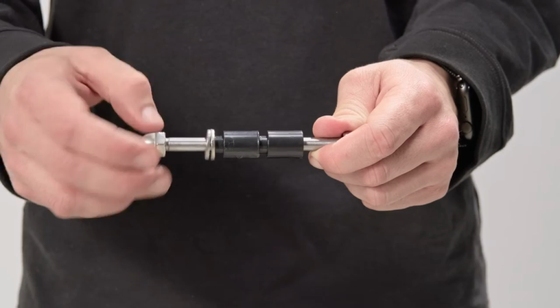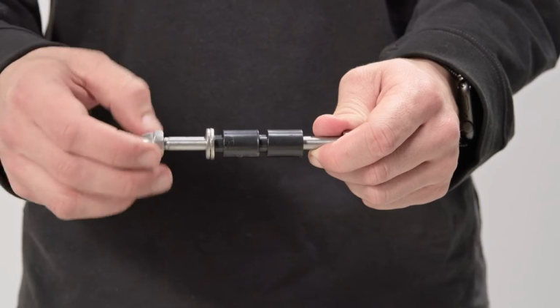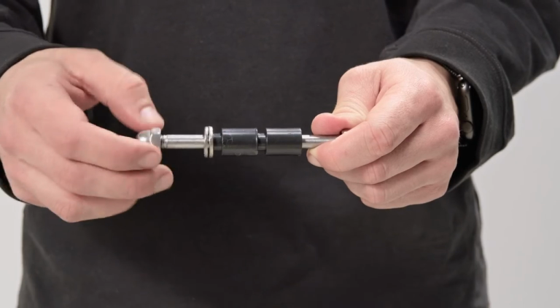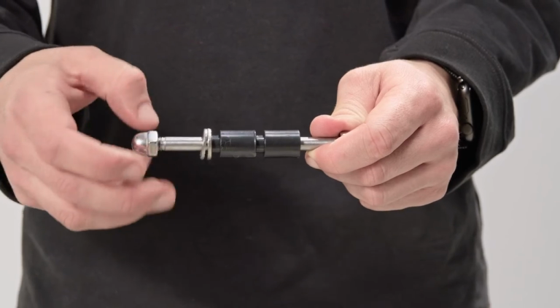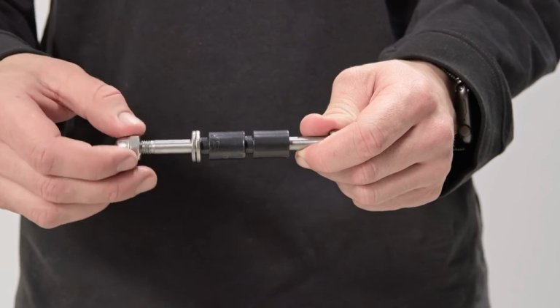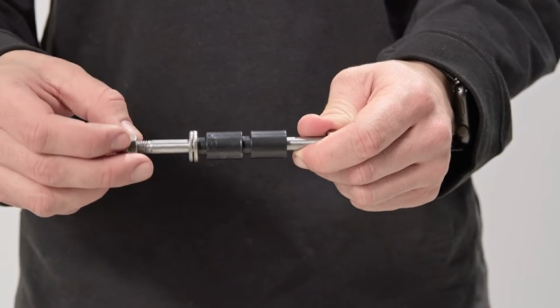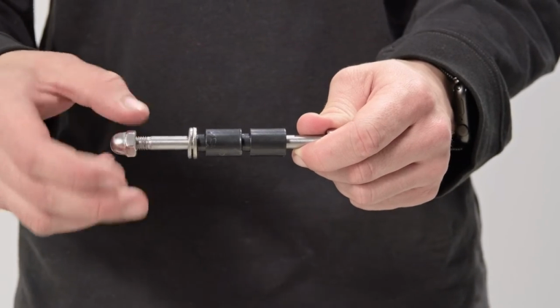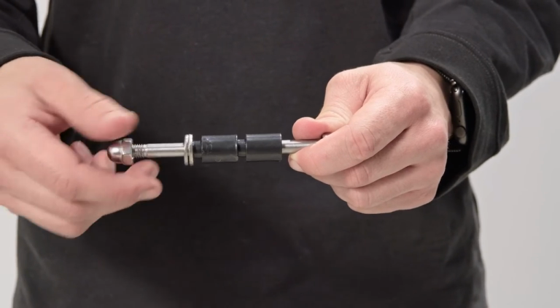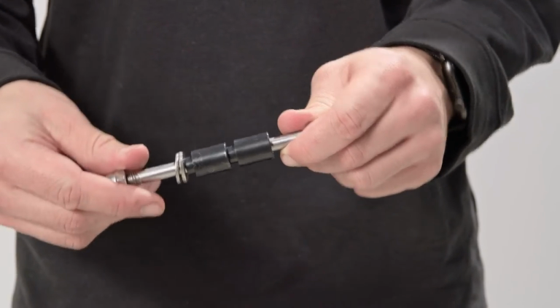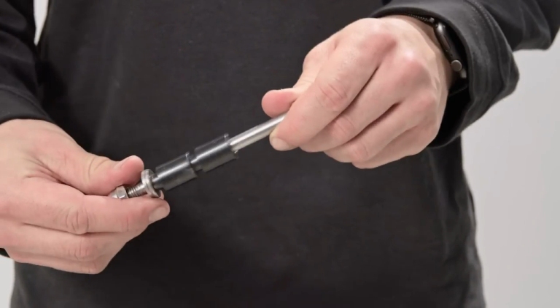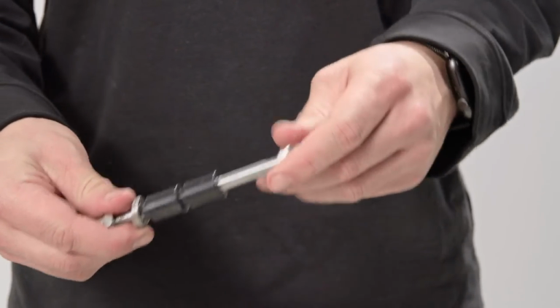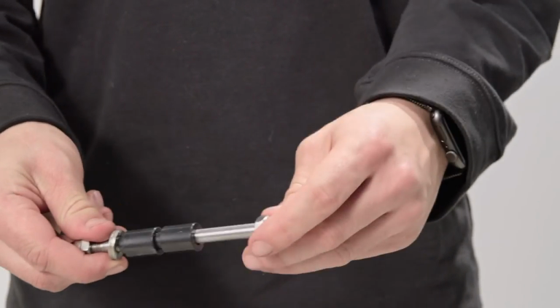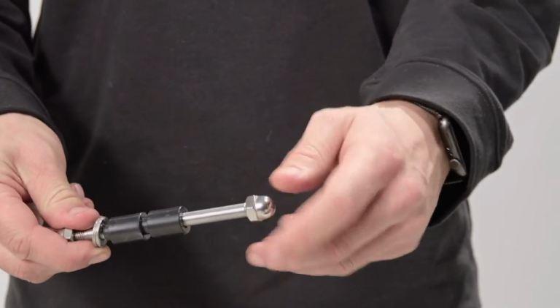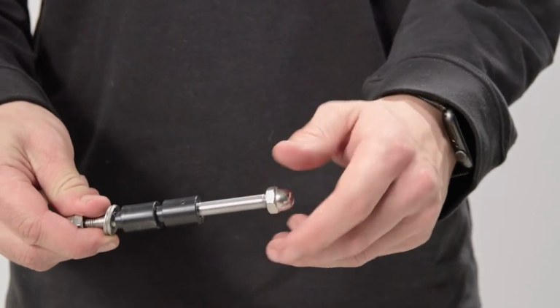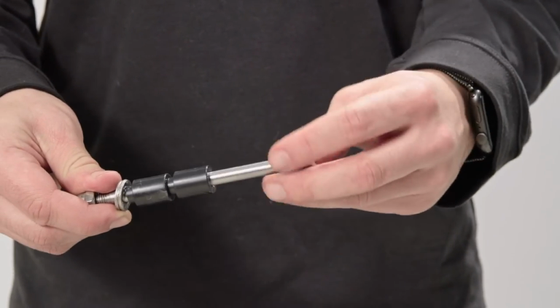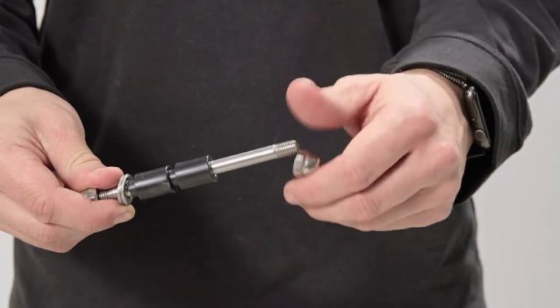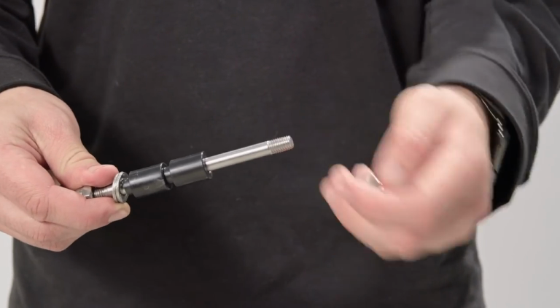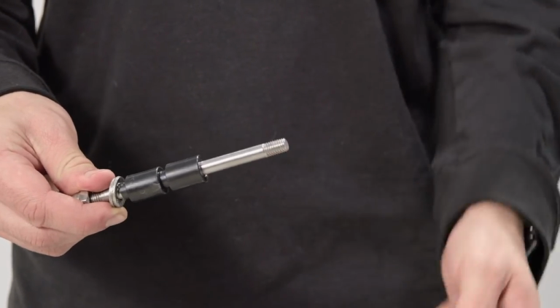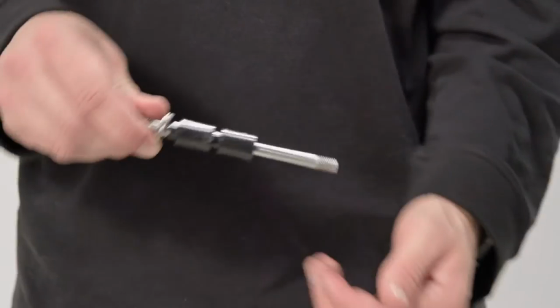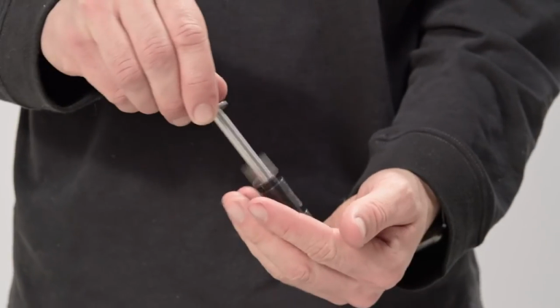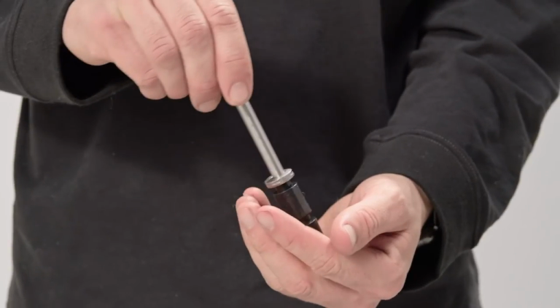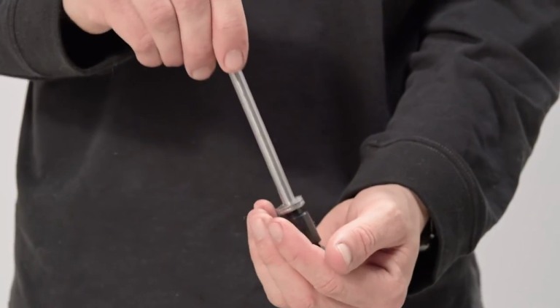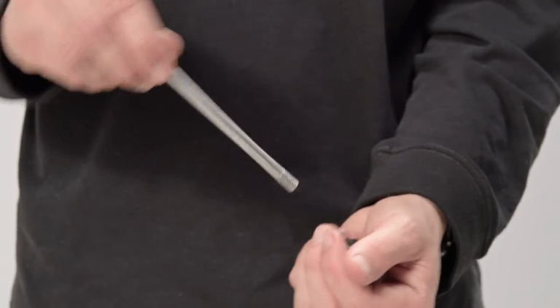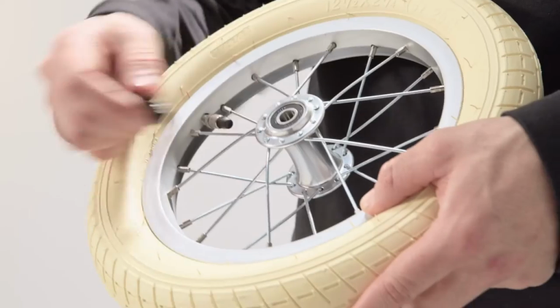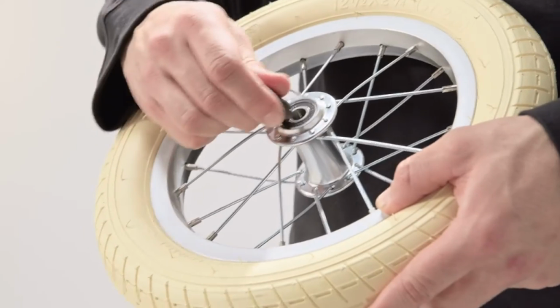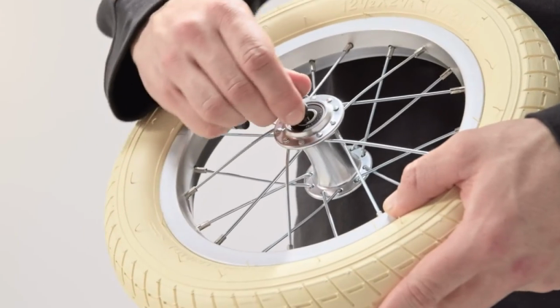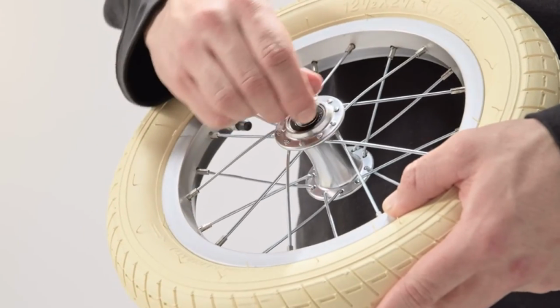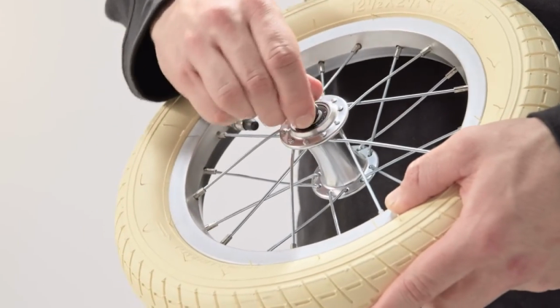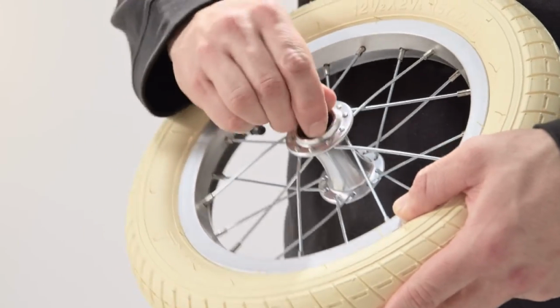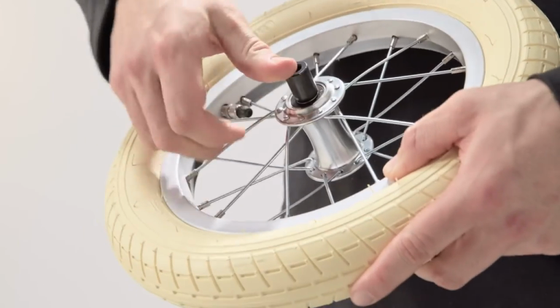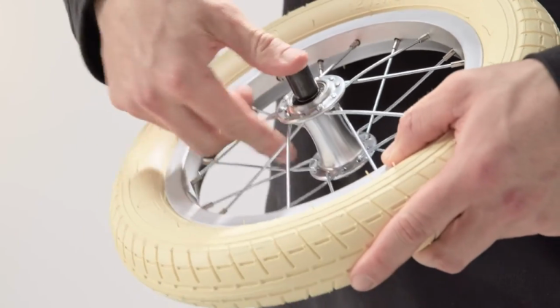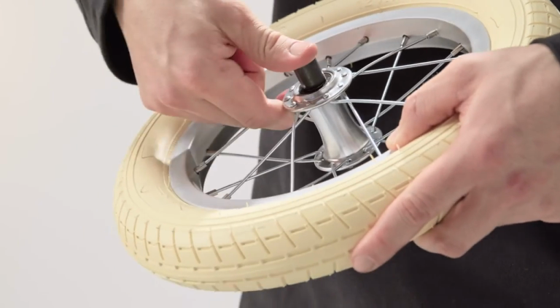Loosen the nut on one side of the axle. This will ensure there's room to mount the other wheel nut as well. Attach the black coloured adapters on each side of the front wheel.